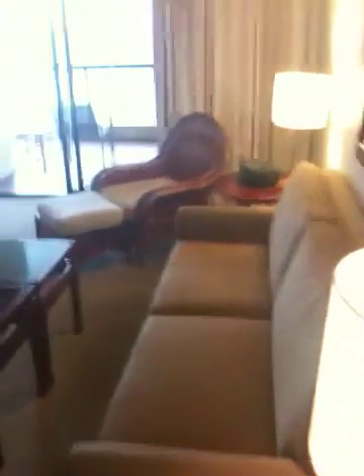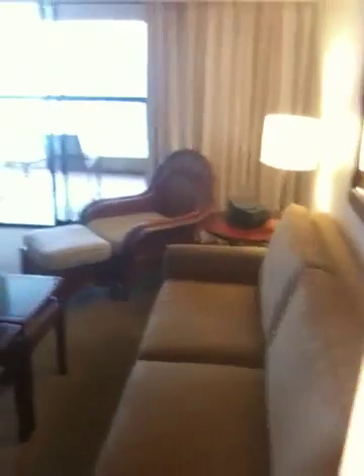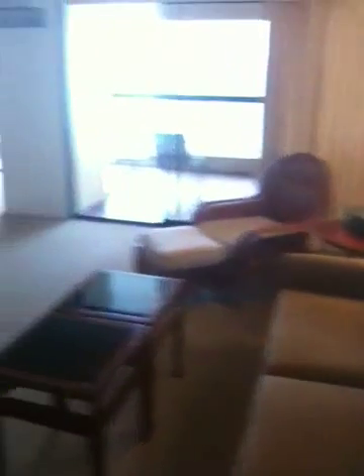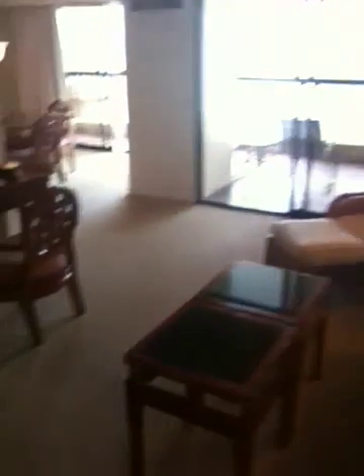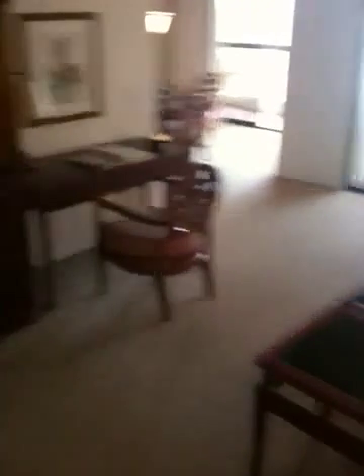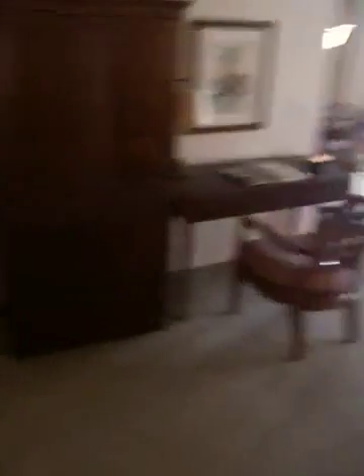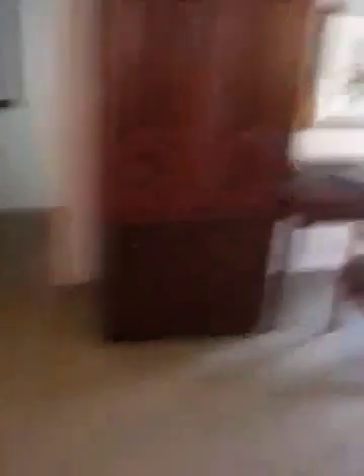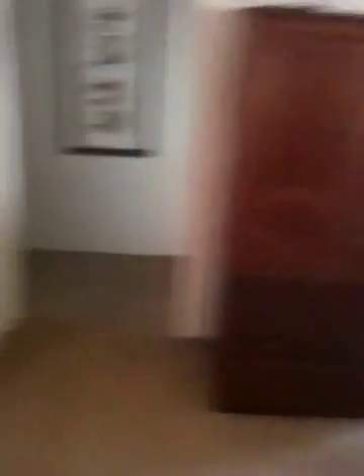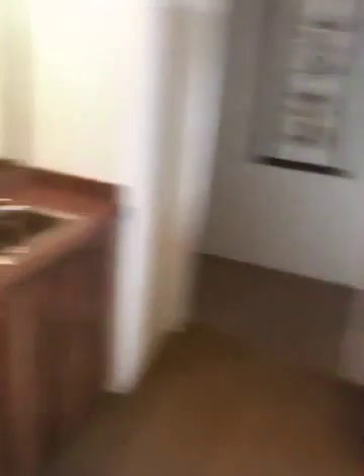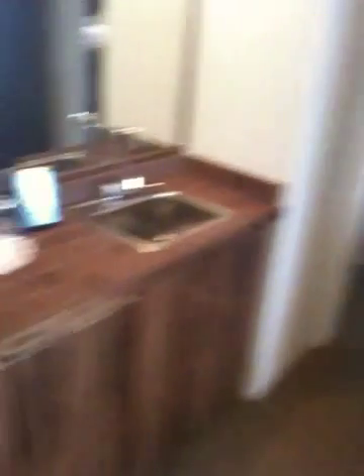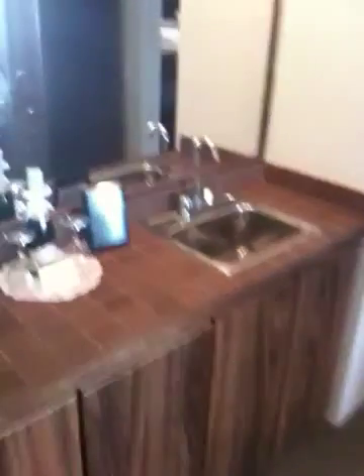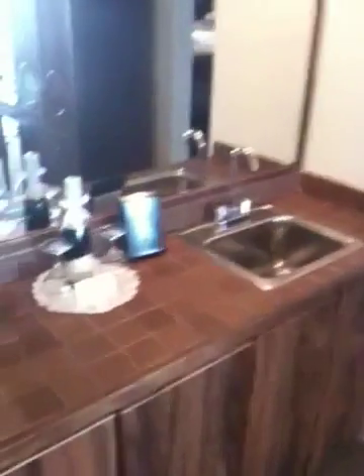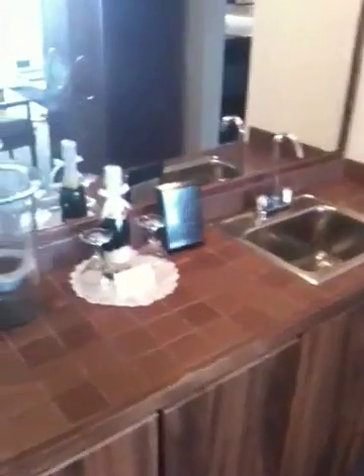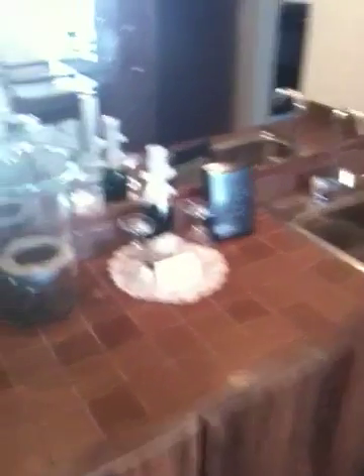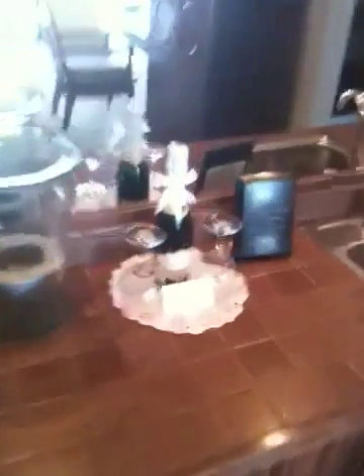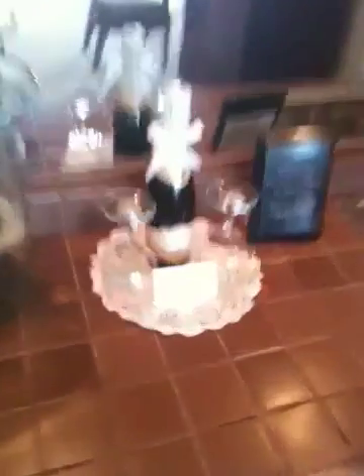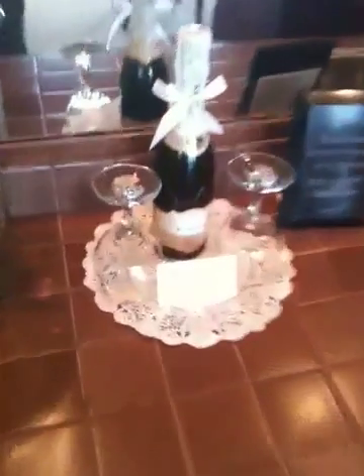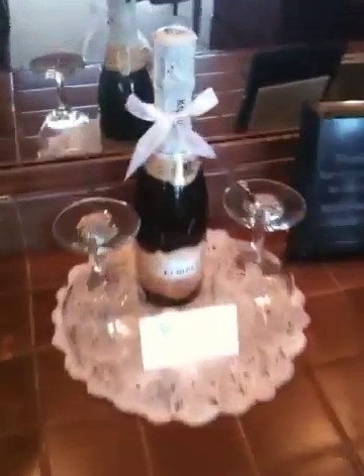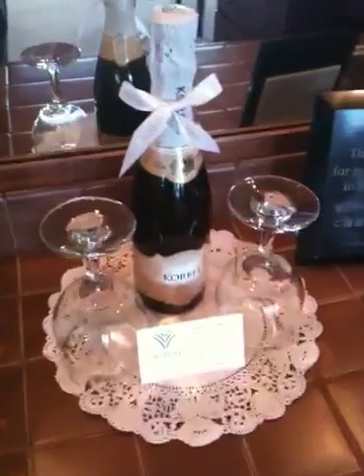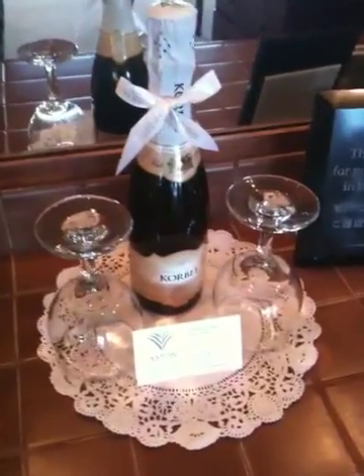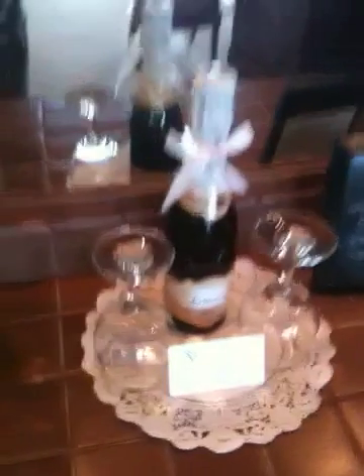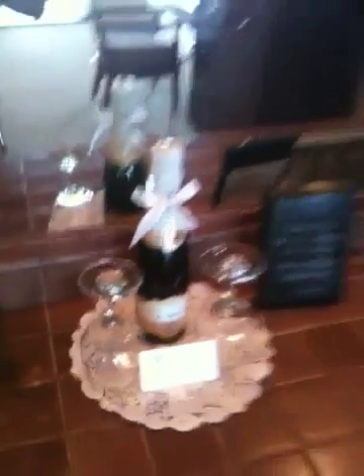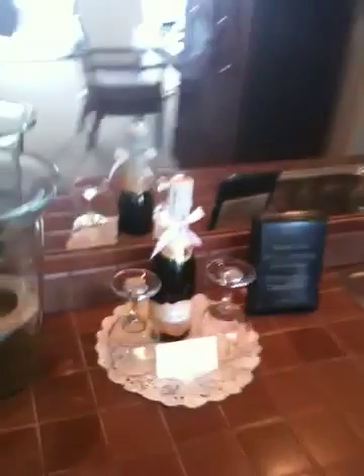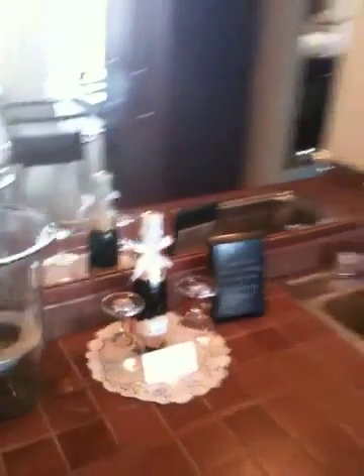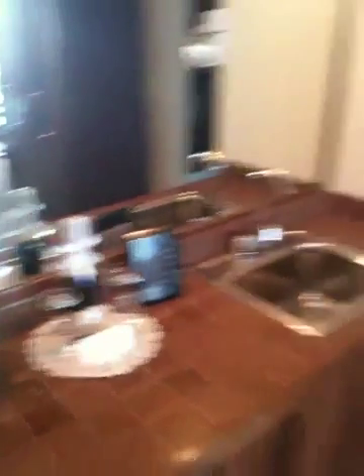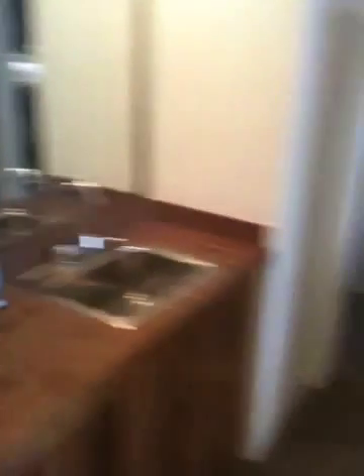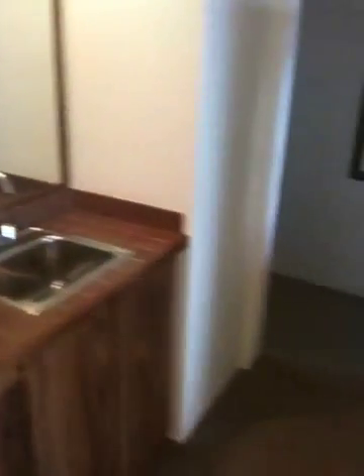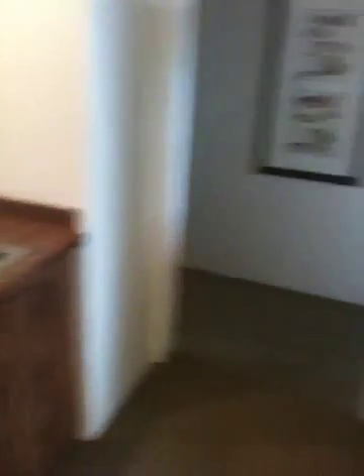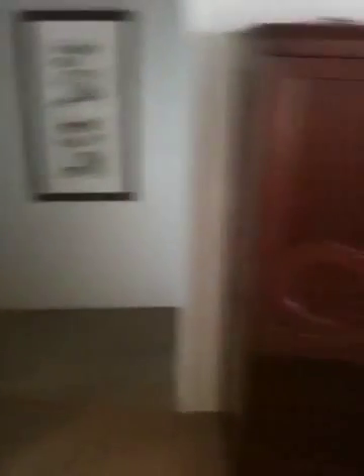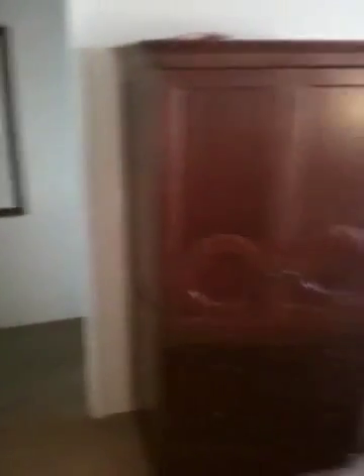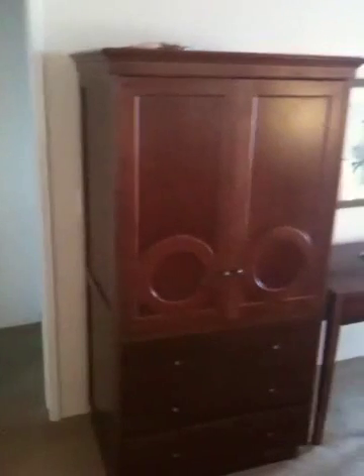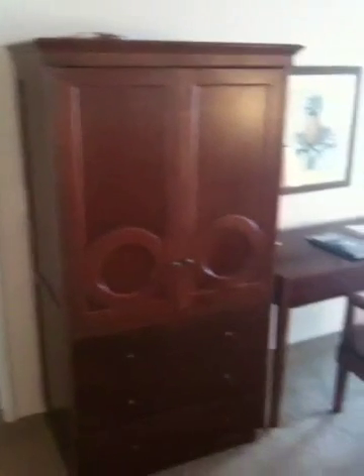Here's the living room, with complimentary champagne and a TV.